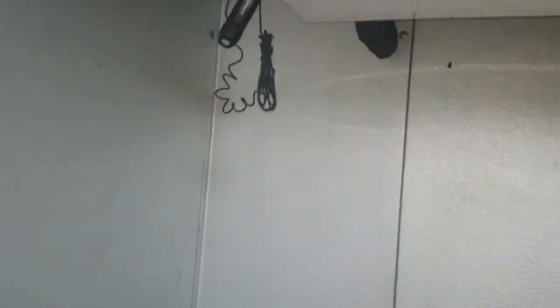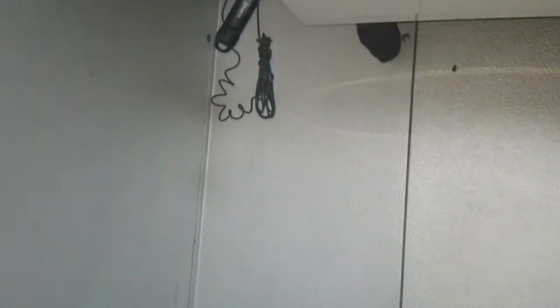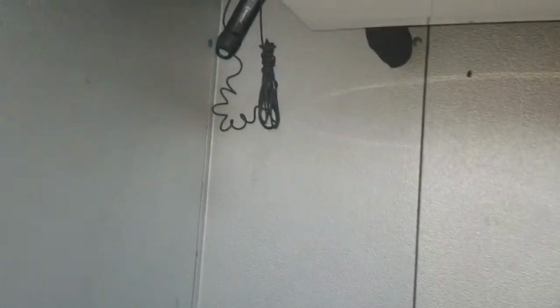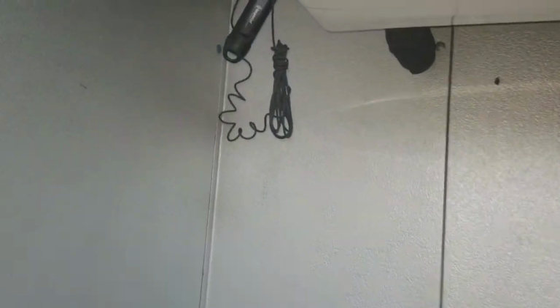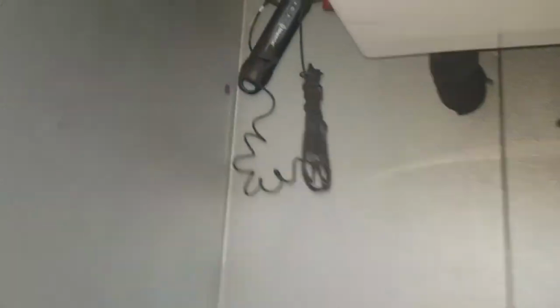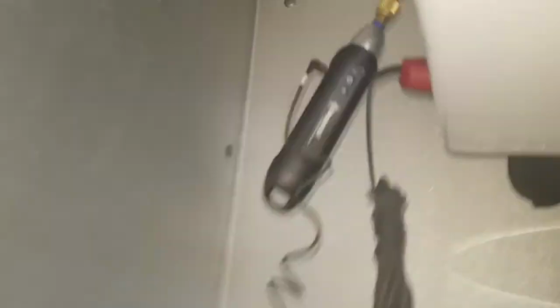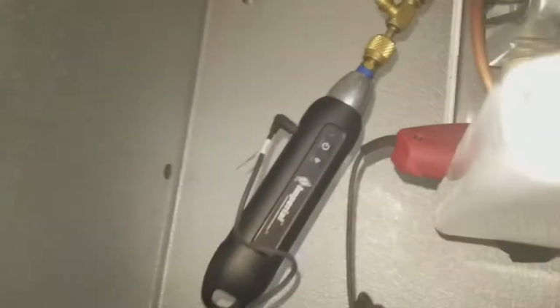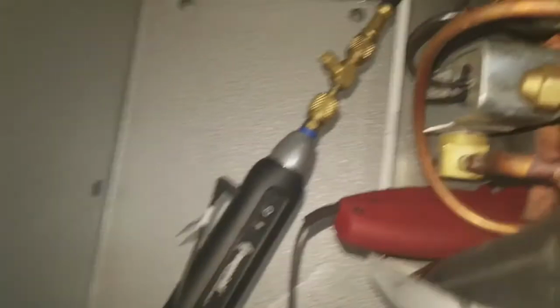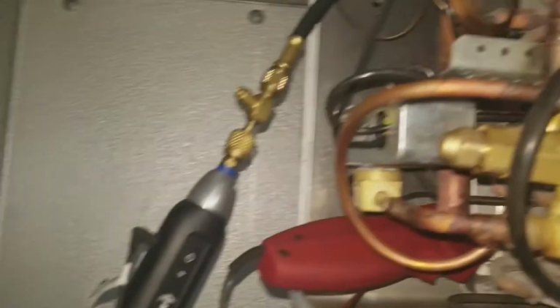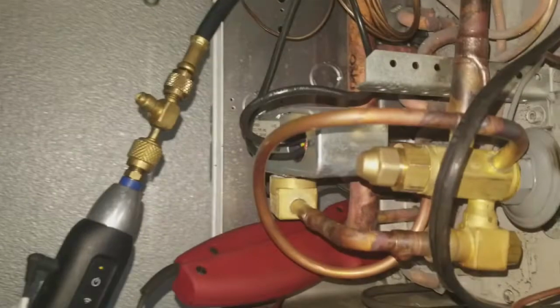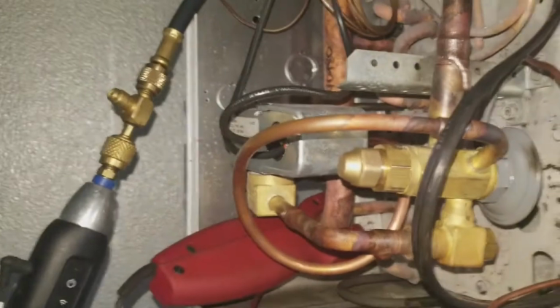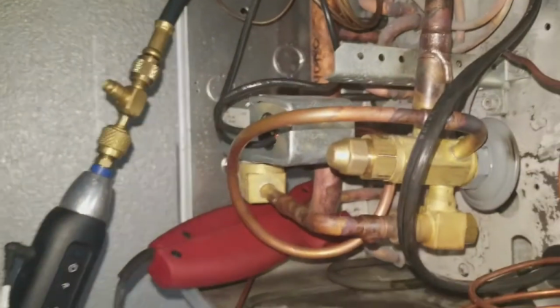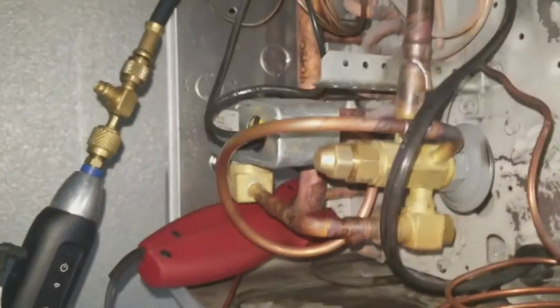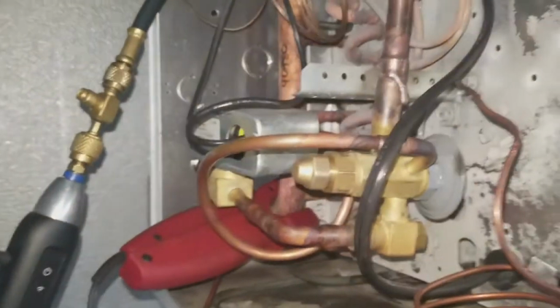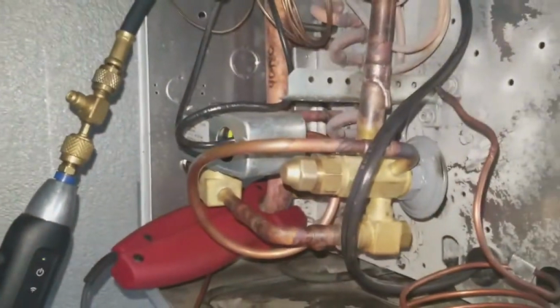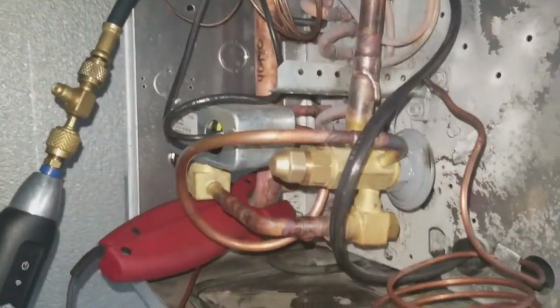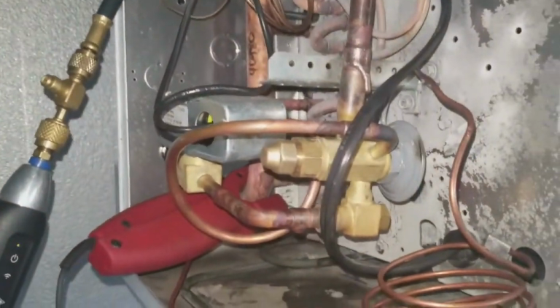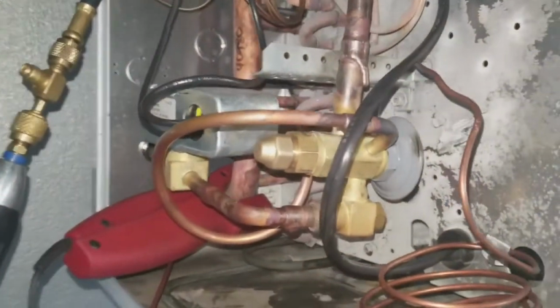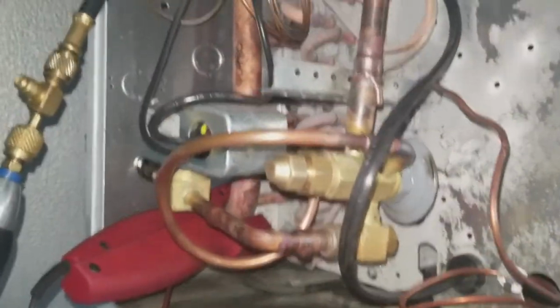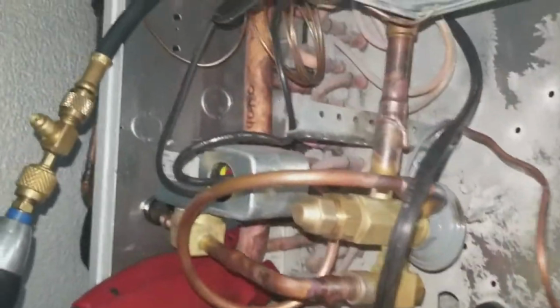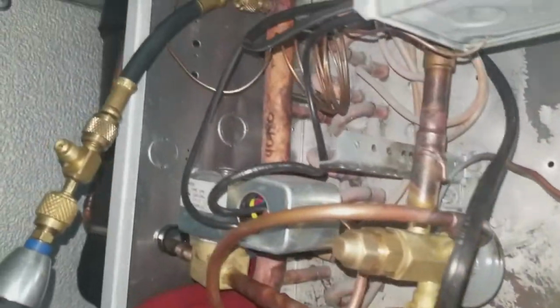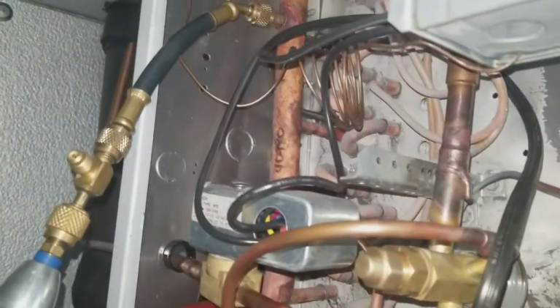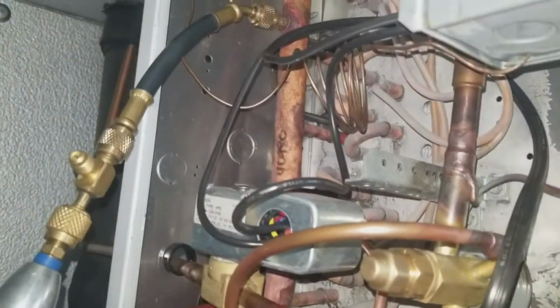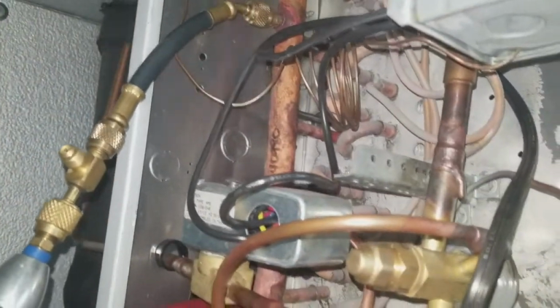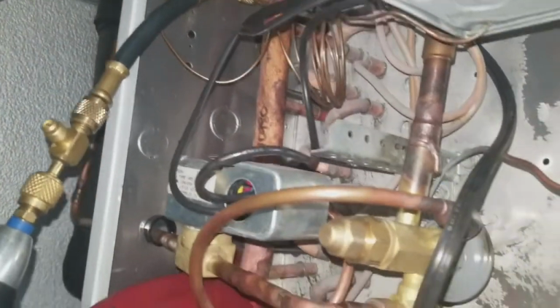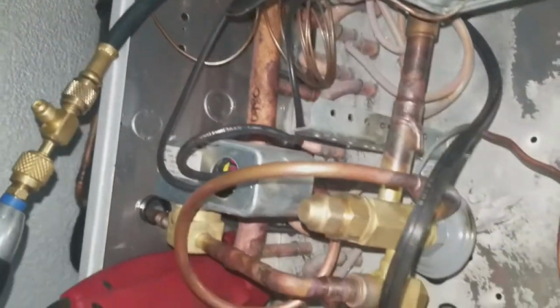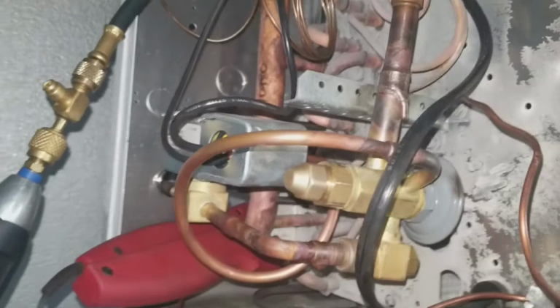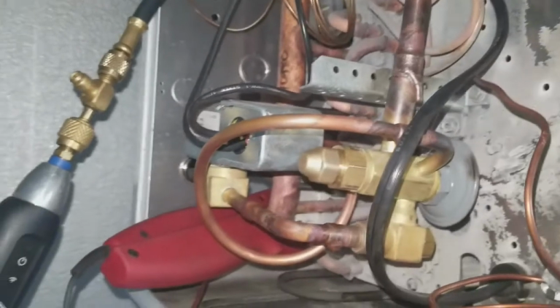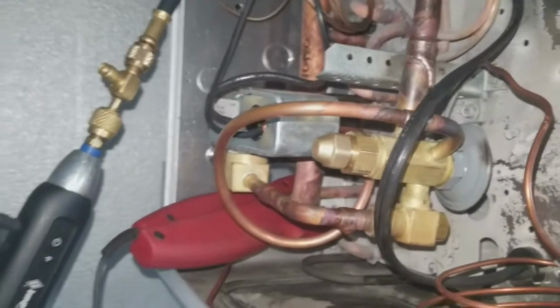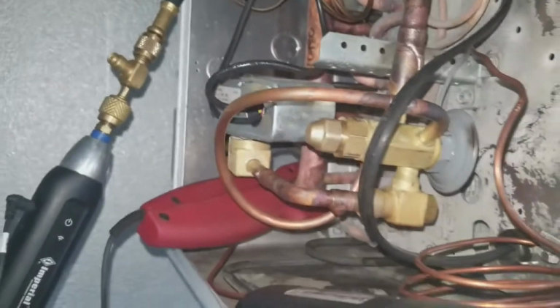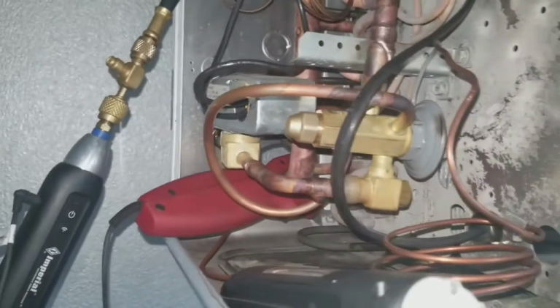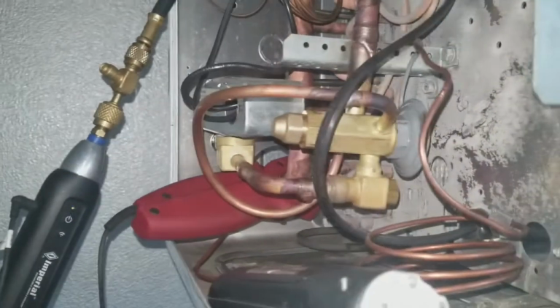I vacuumed the system down, then opened up the receiver and started the system back up. We did not have to add any refrigerant because the charge was correct from the beginning.